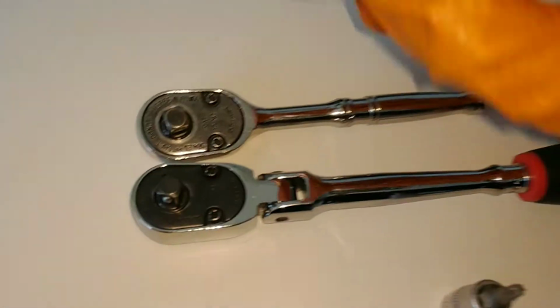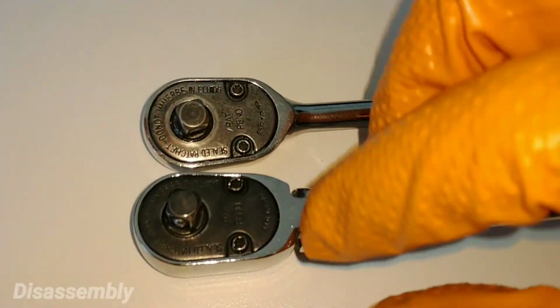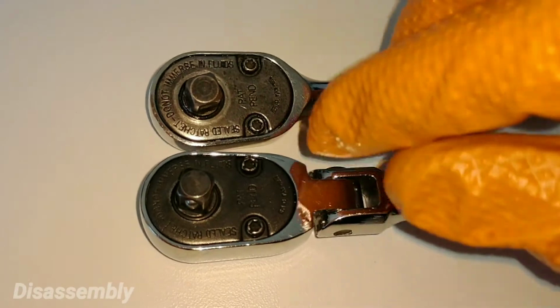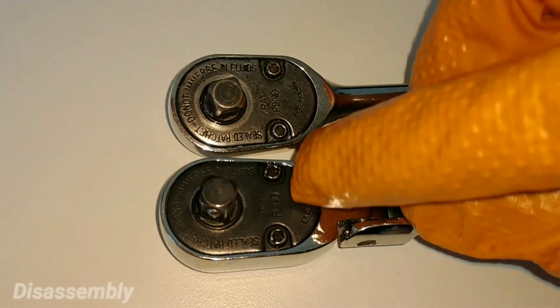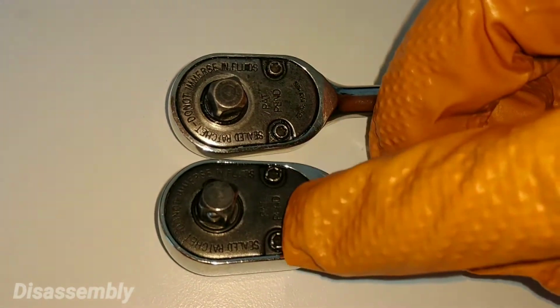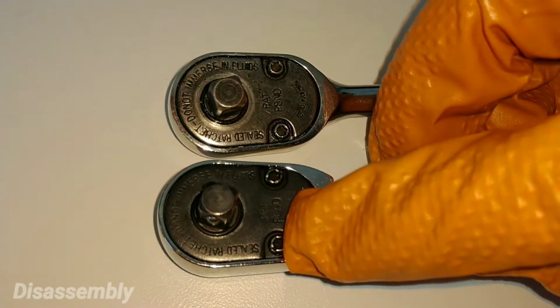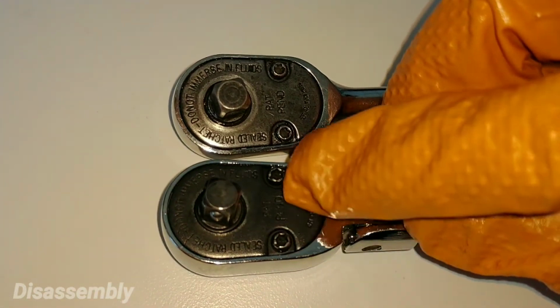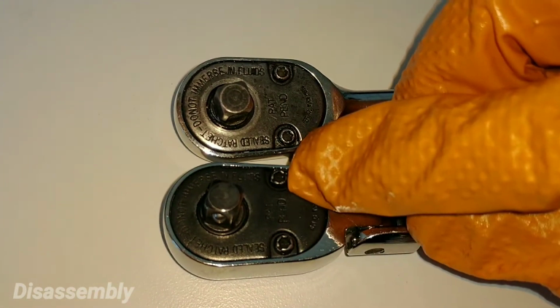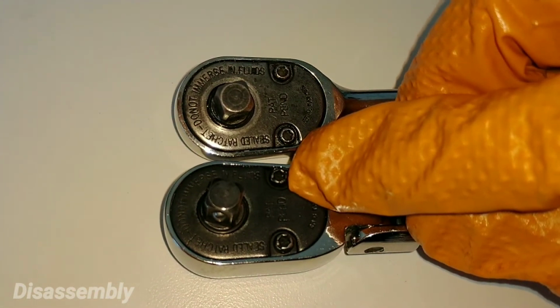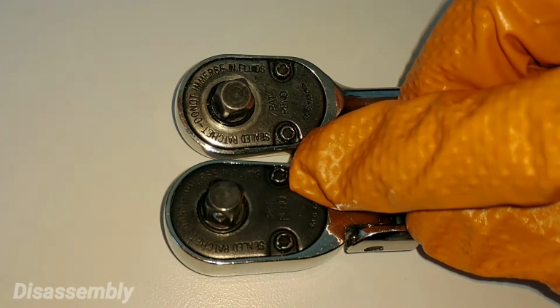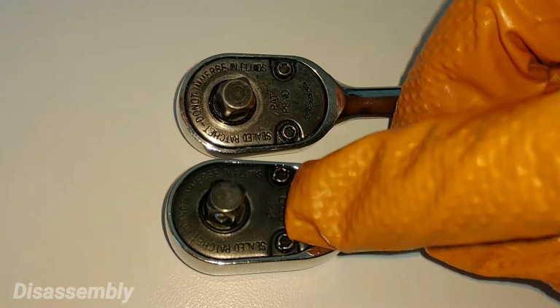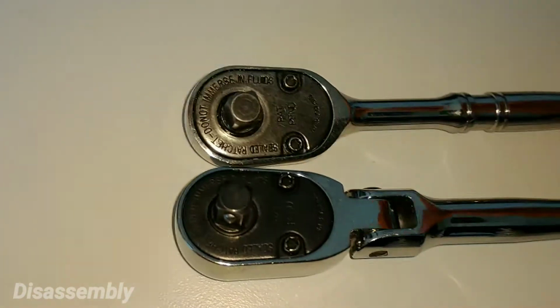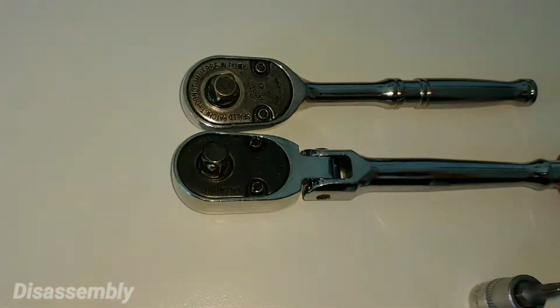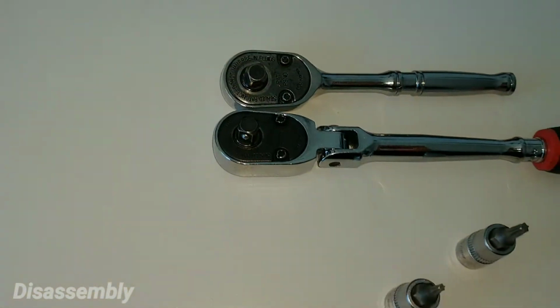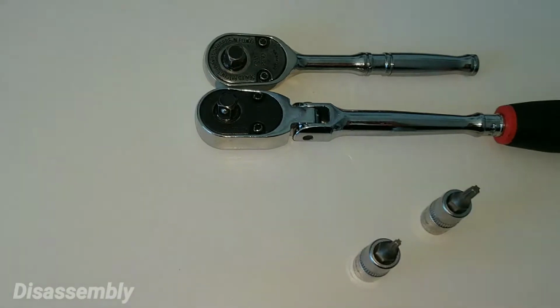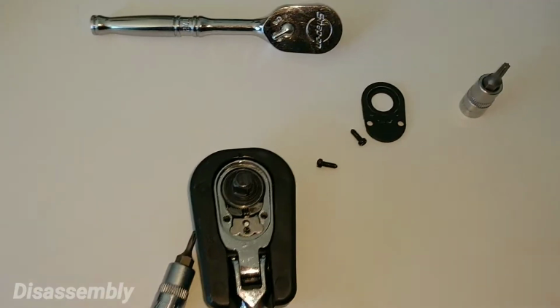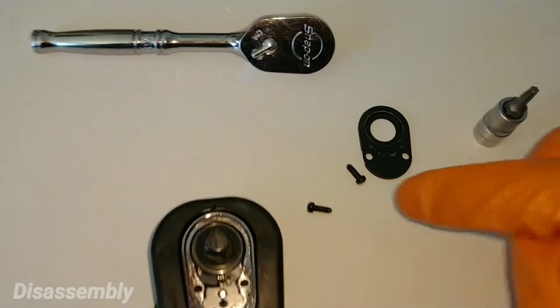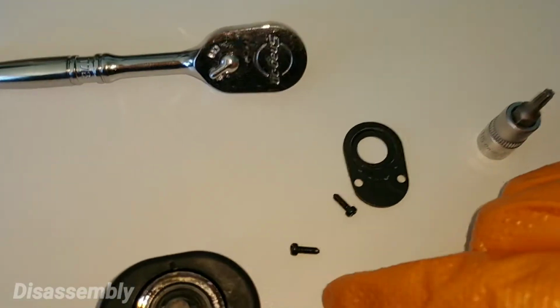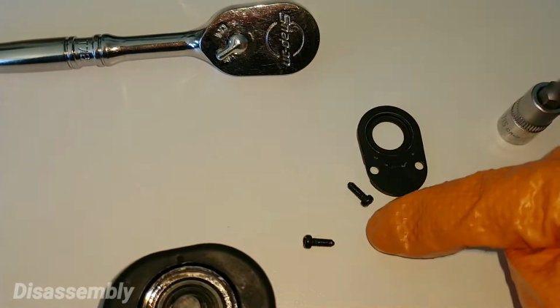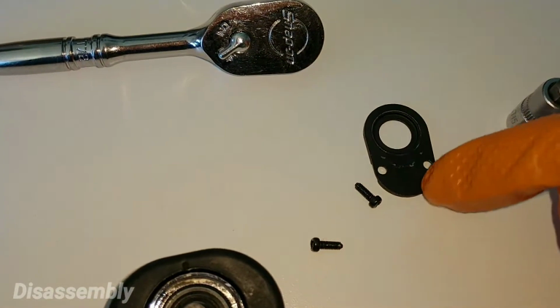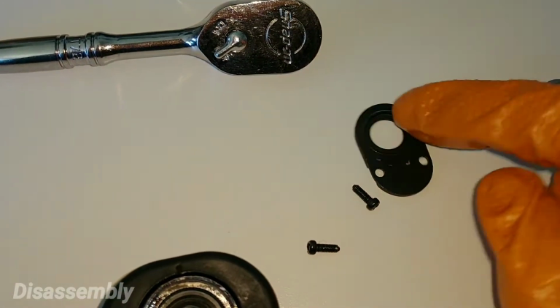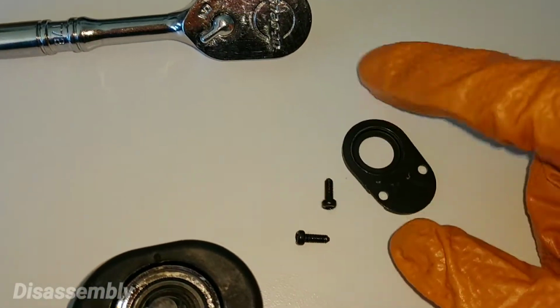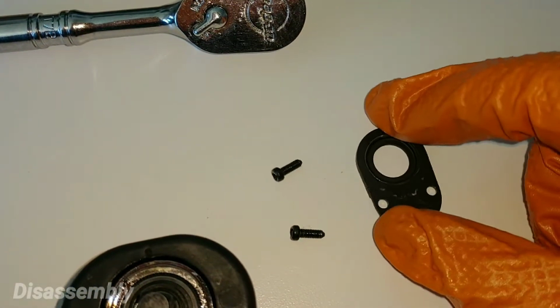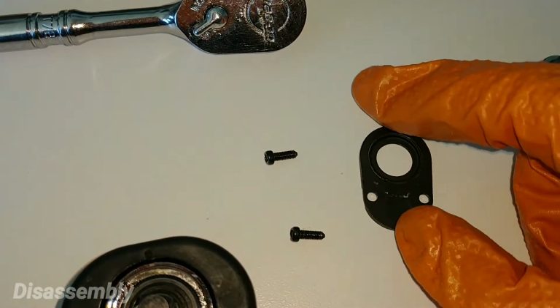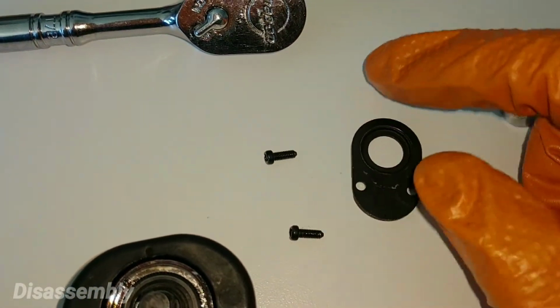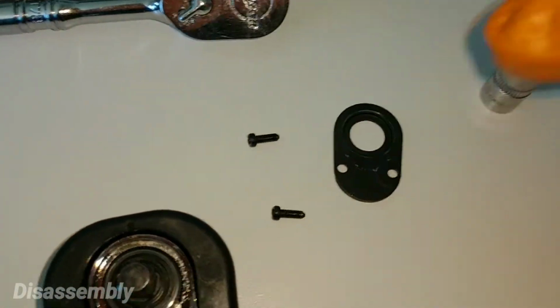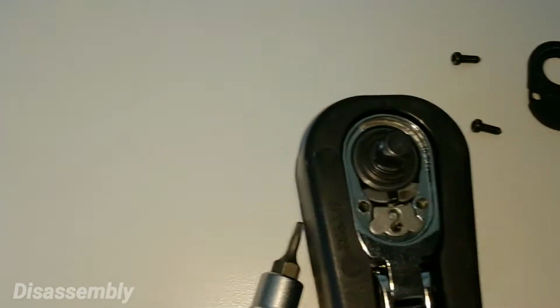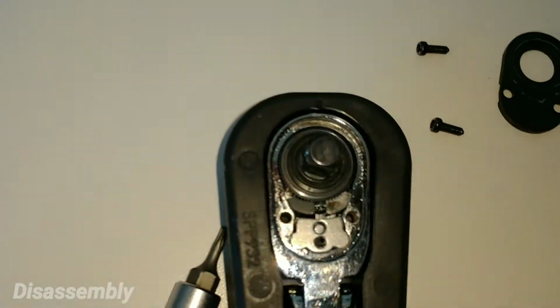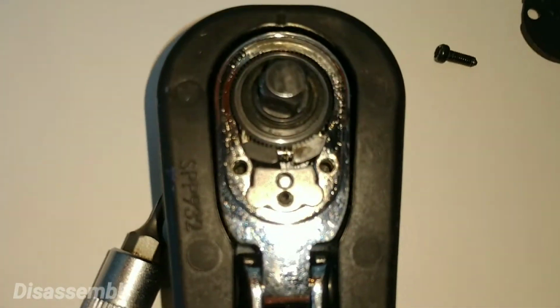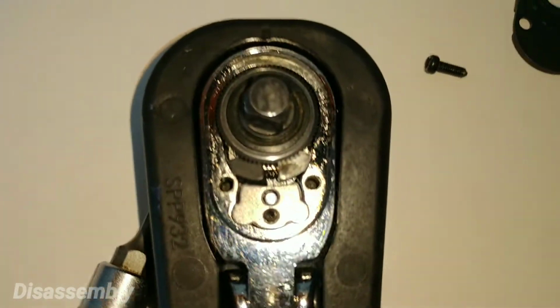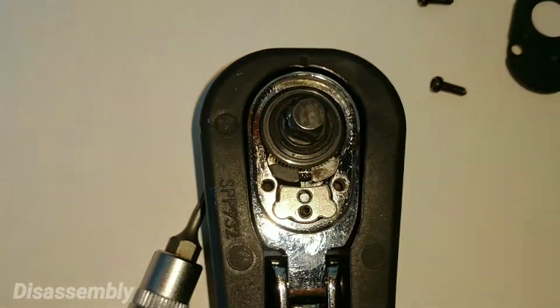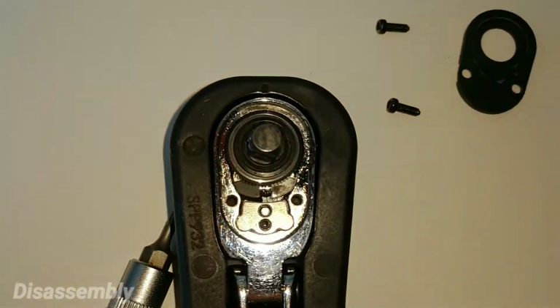The first step is to remove the two screws that hold on the faceplate. After removing the two screws you're now permitted to remove the faceplate, and it should reveal the internals.